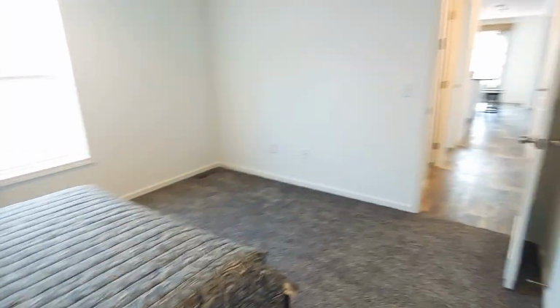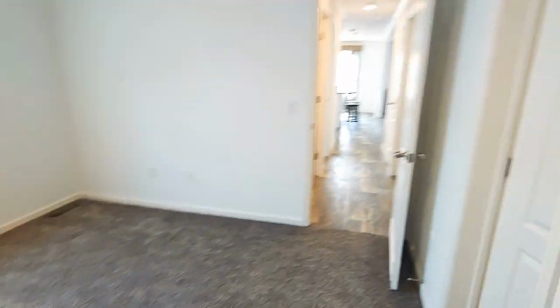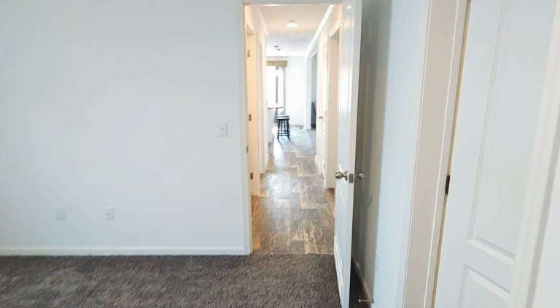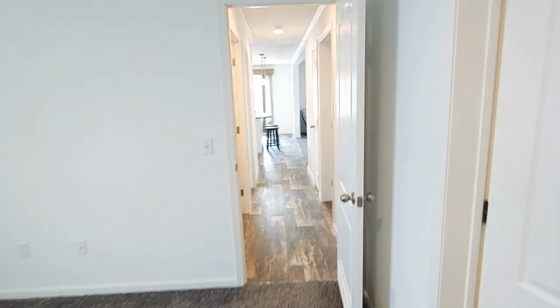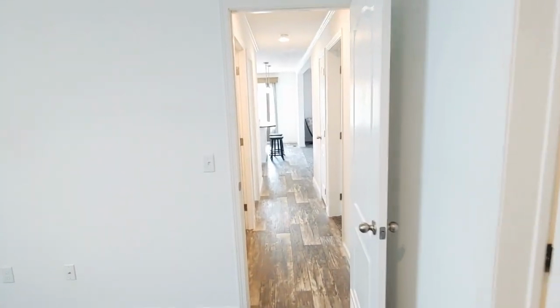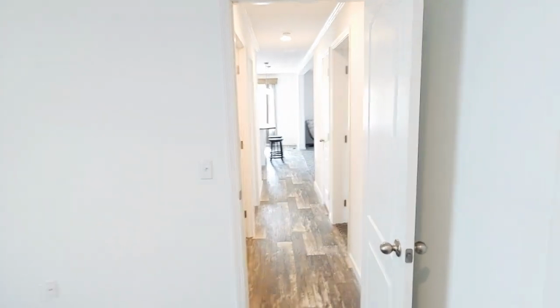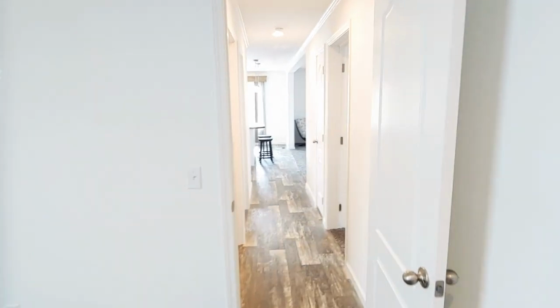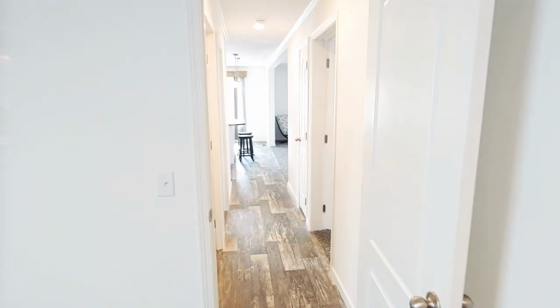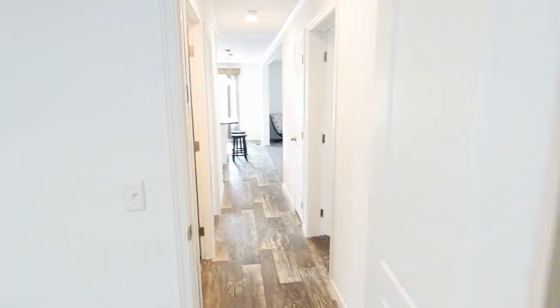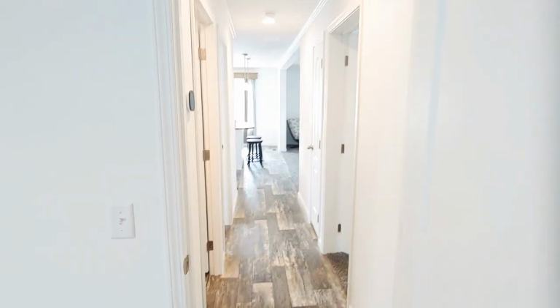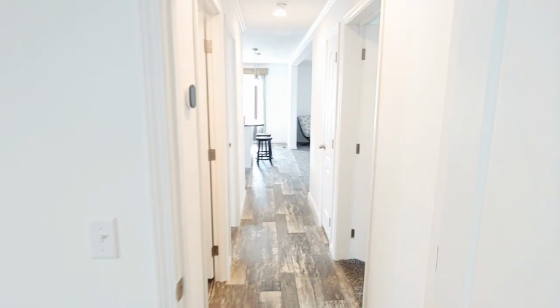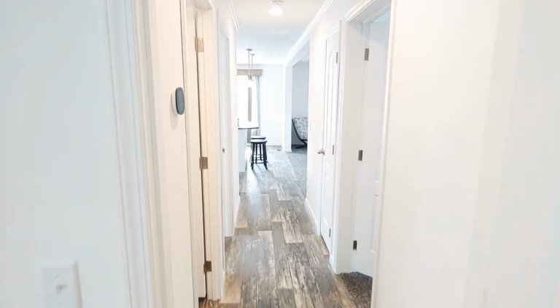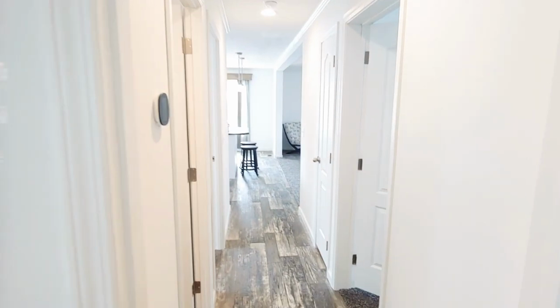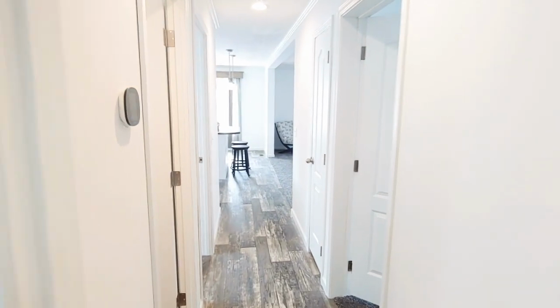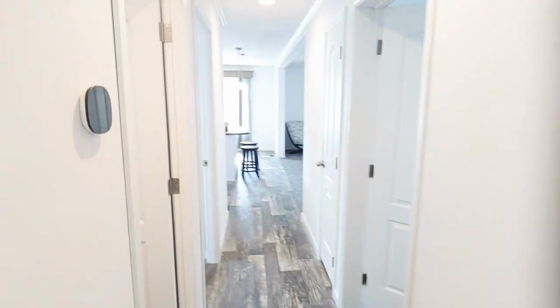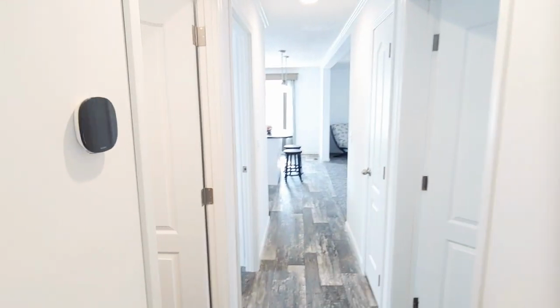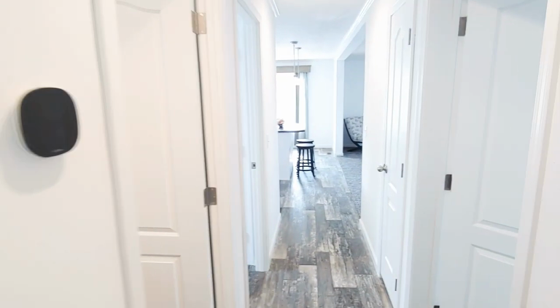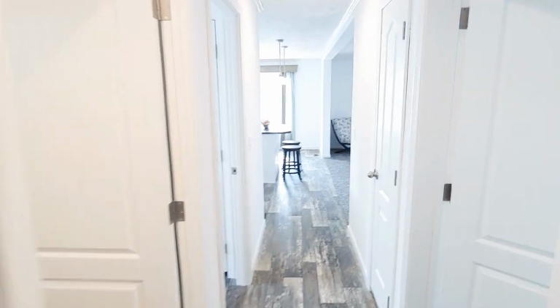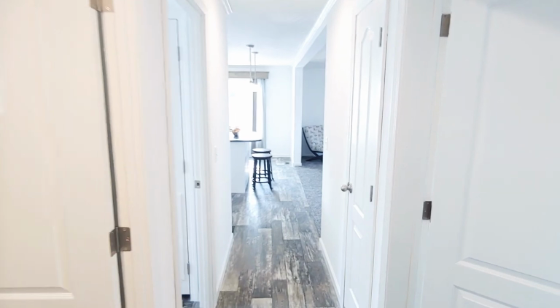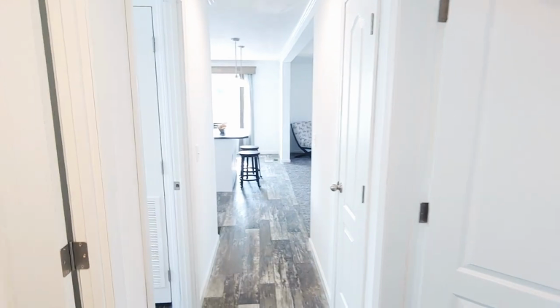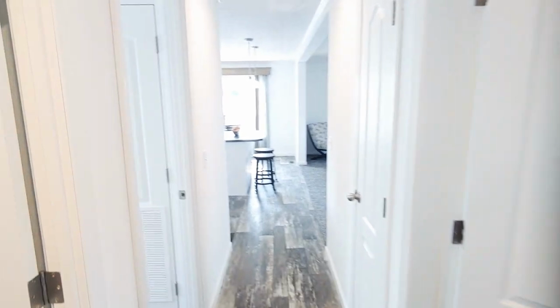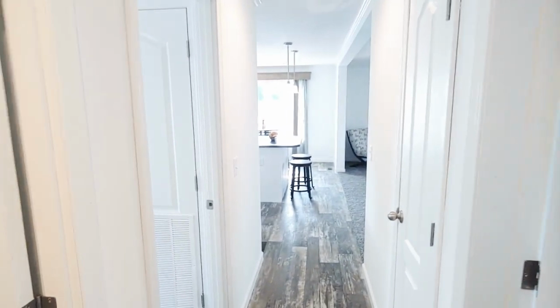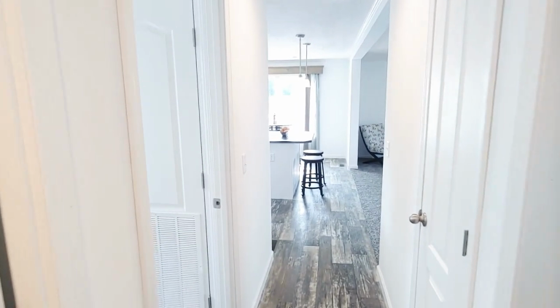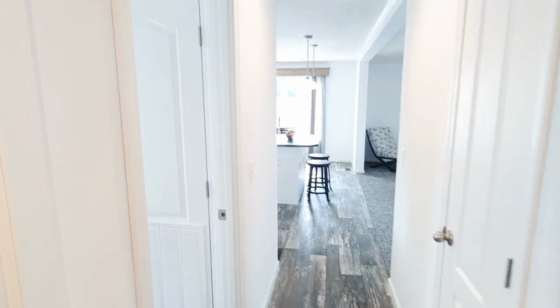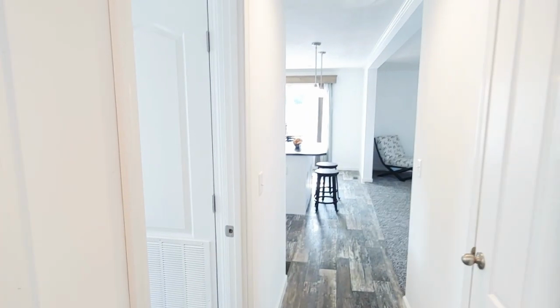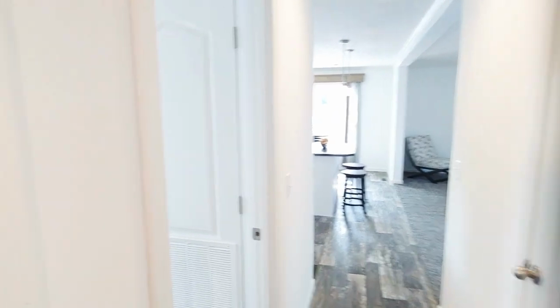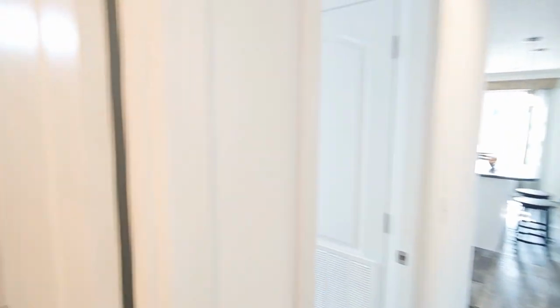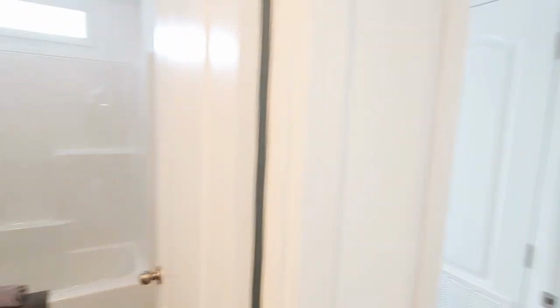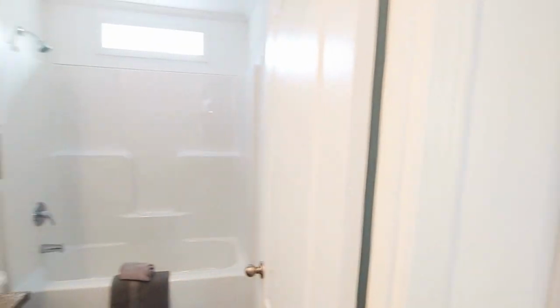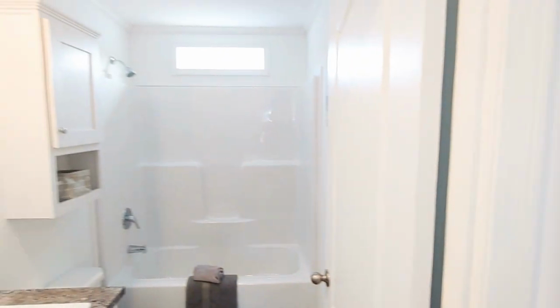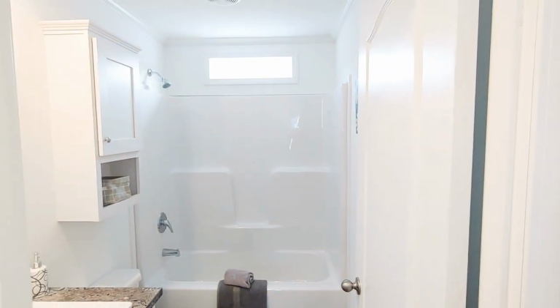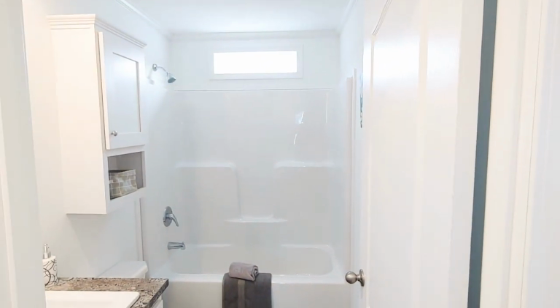Once again, this is Nicholas with Owl Homes of Fredonia. We have a lot of links in the description. If you ever have any questions, feel free to reach out anytime.